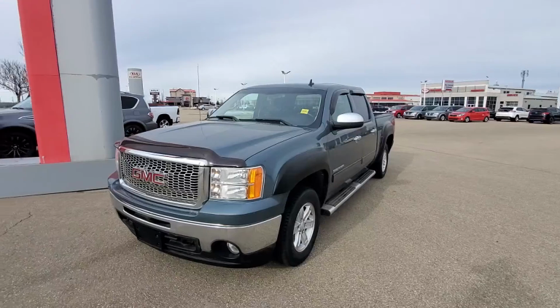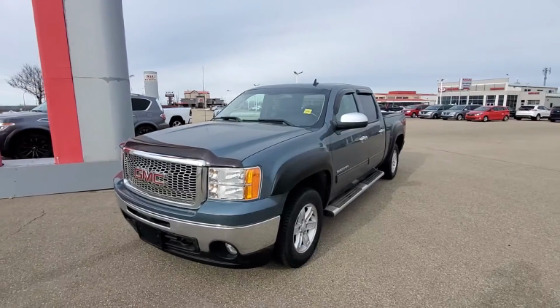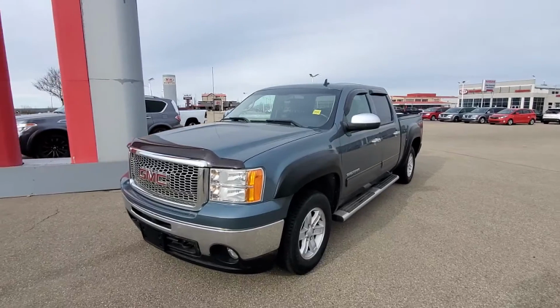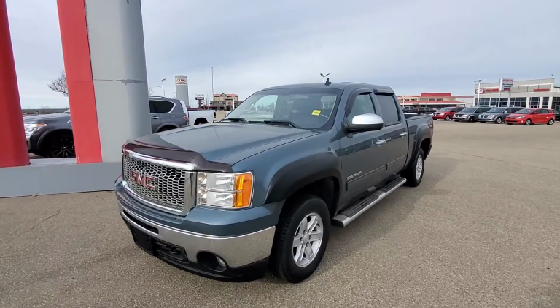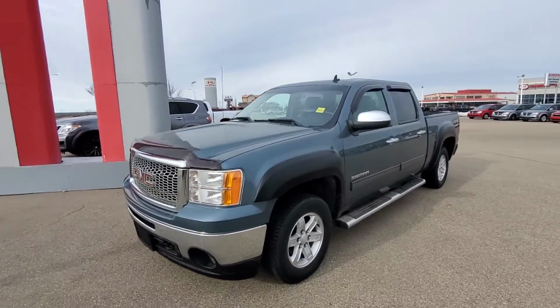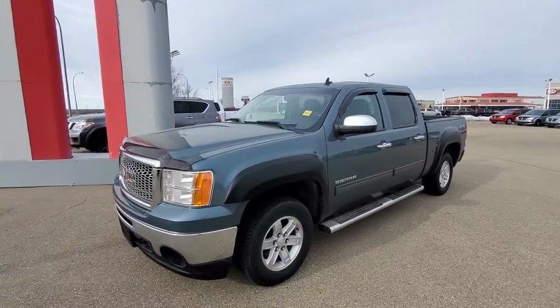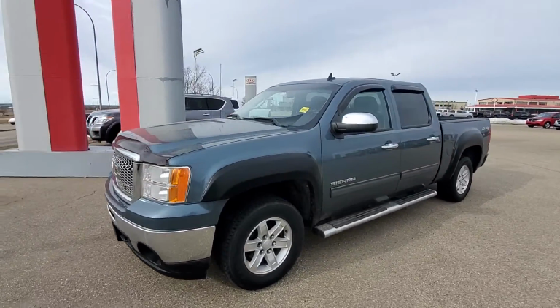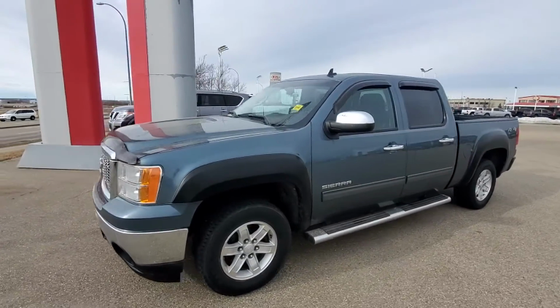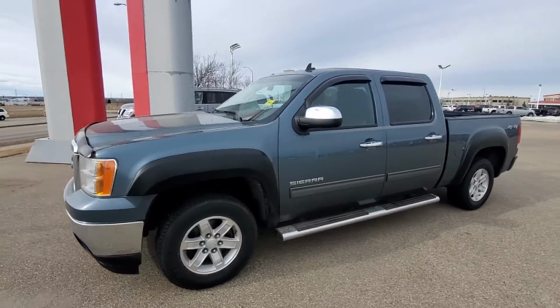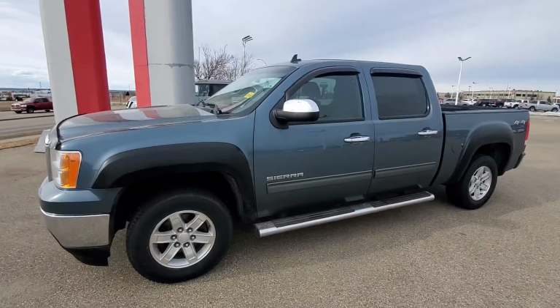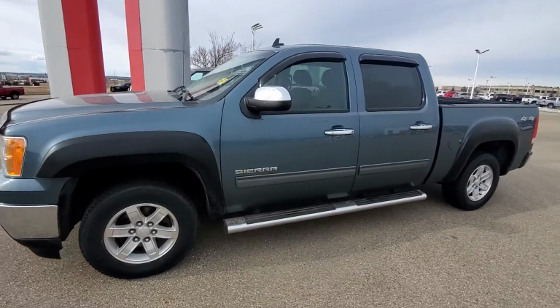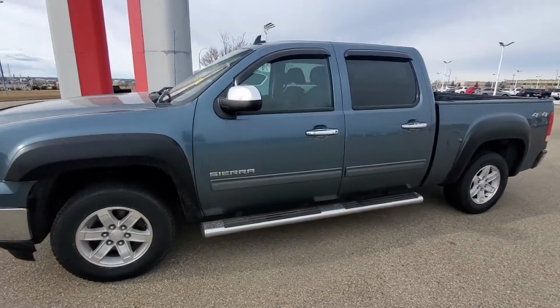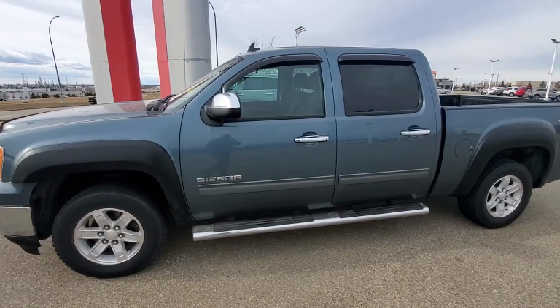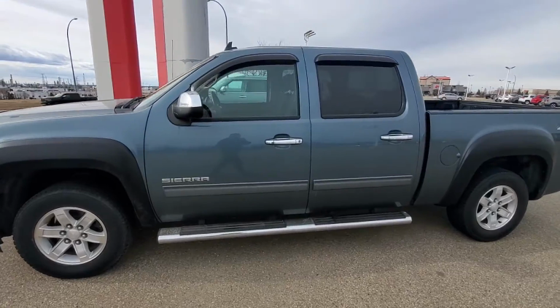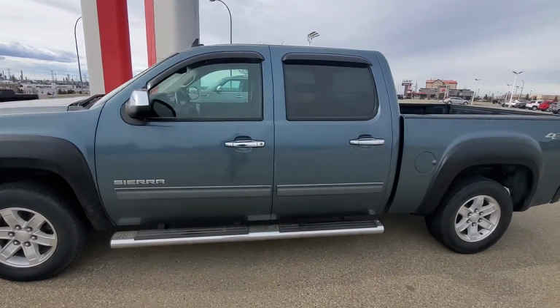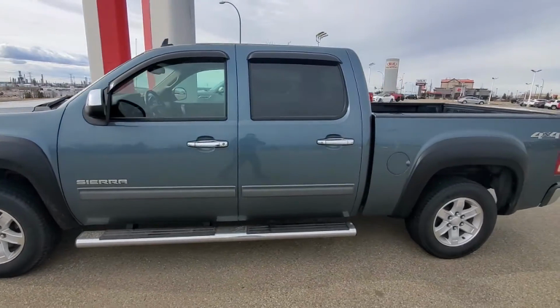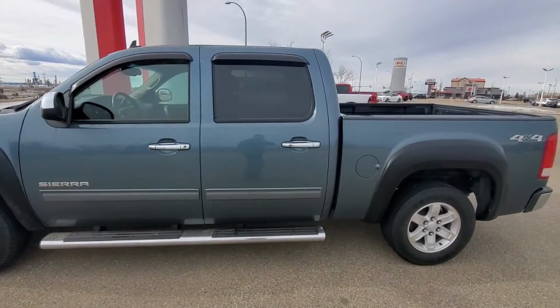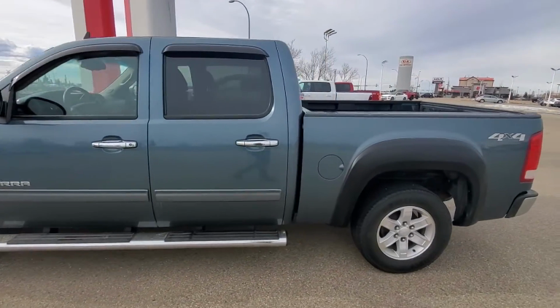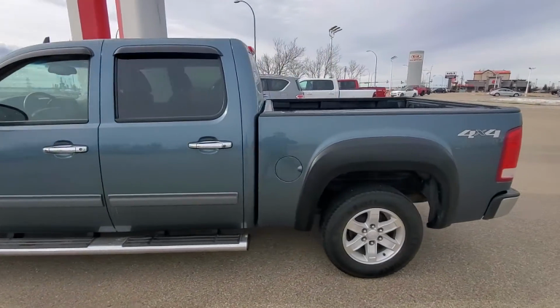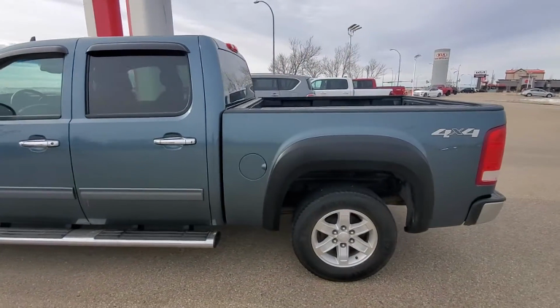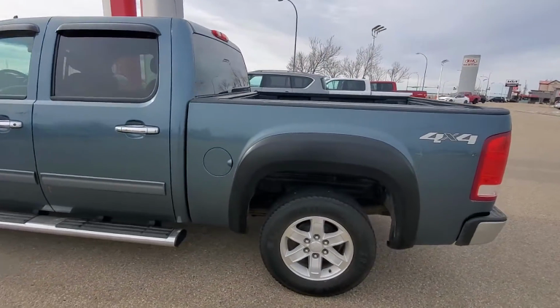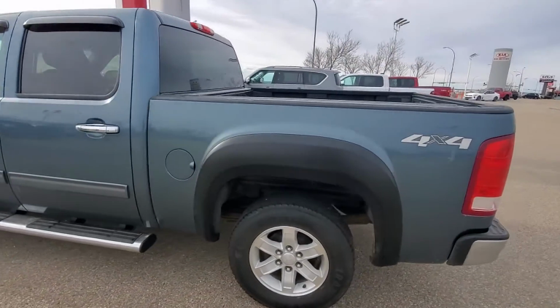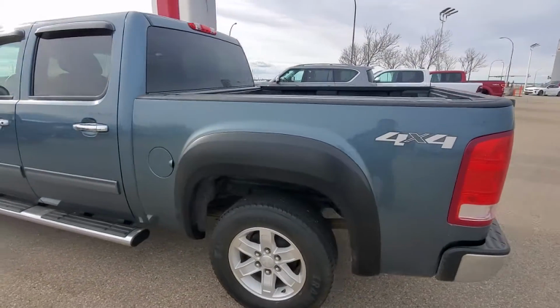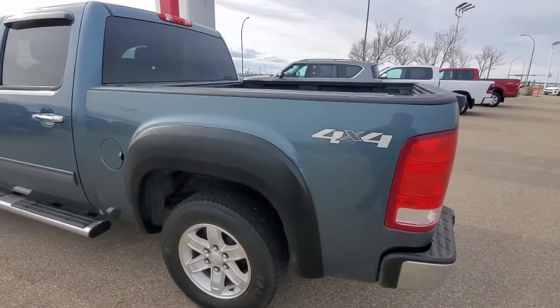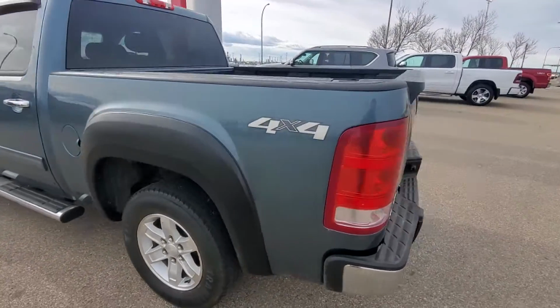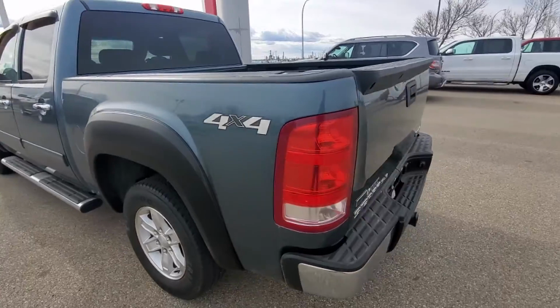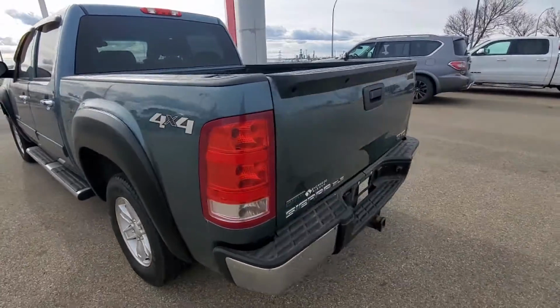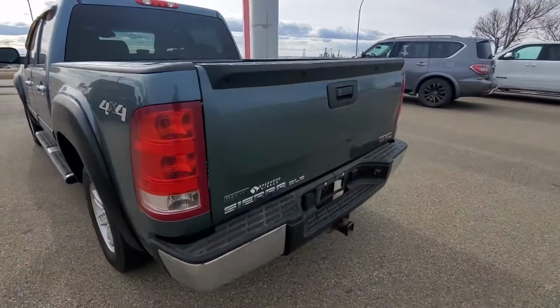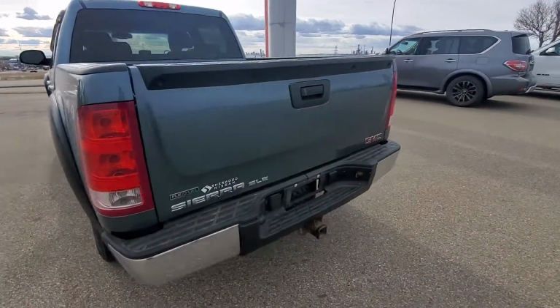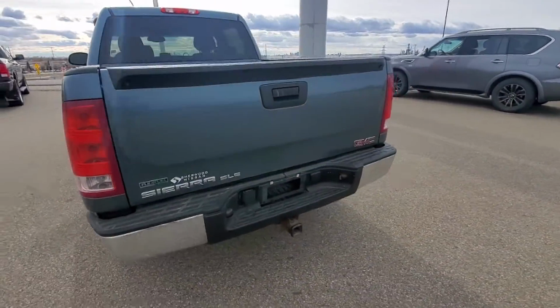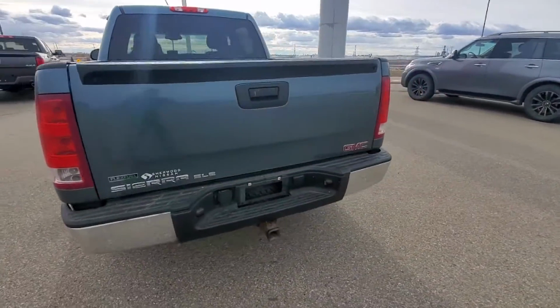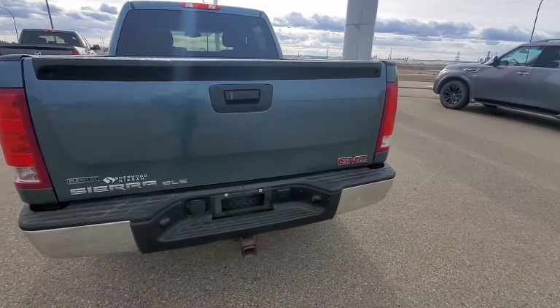Okay David, here's the 2011 — that's how the body looks. This one does have the side running boards as a package.